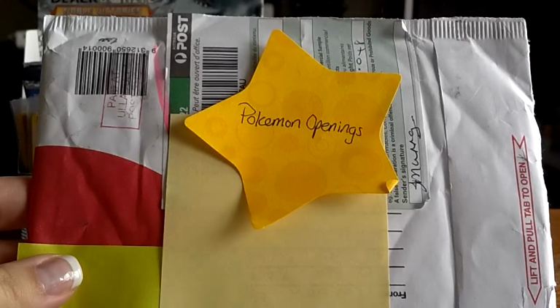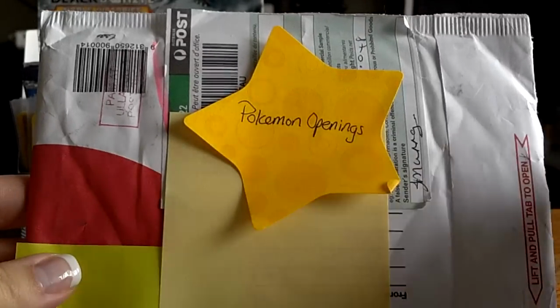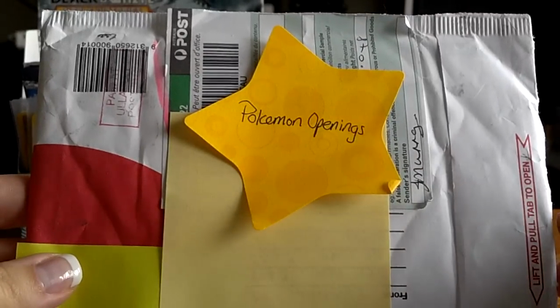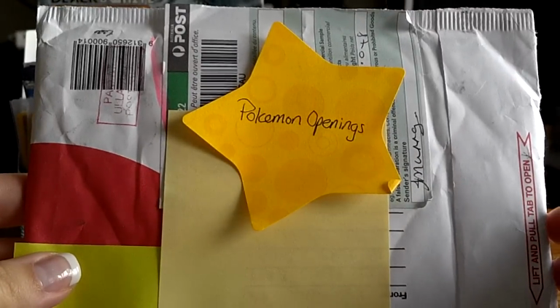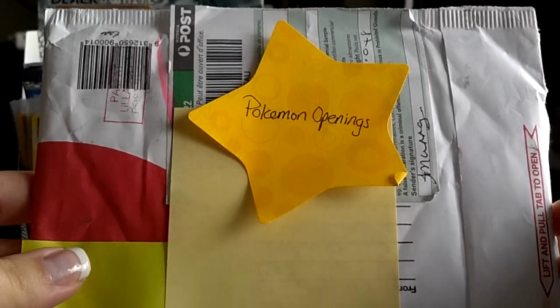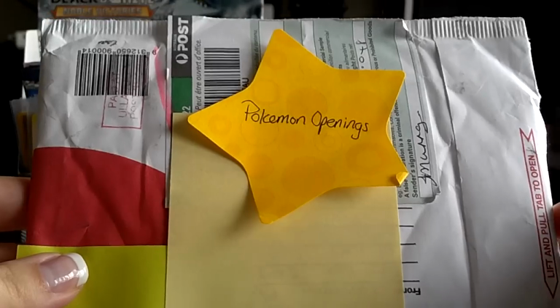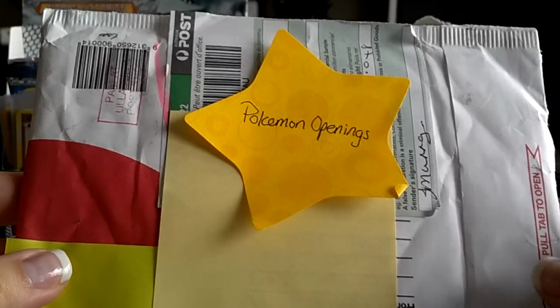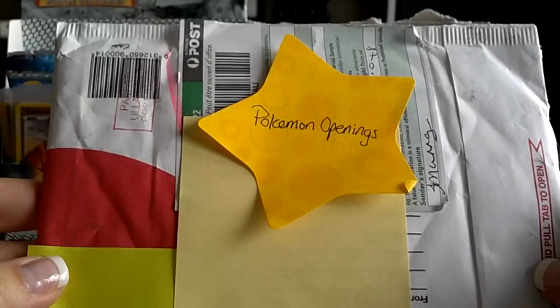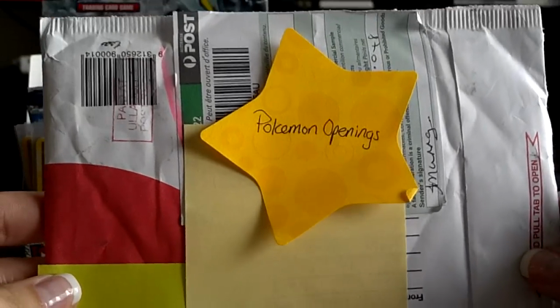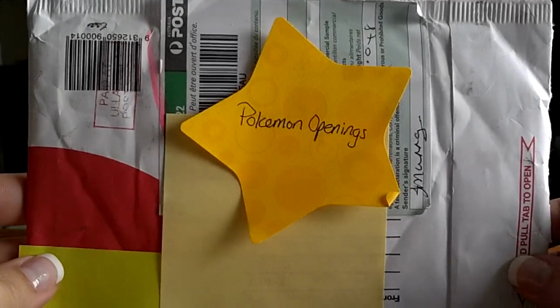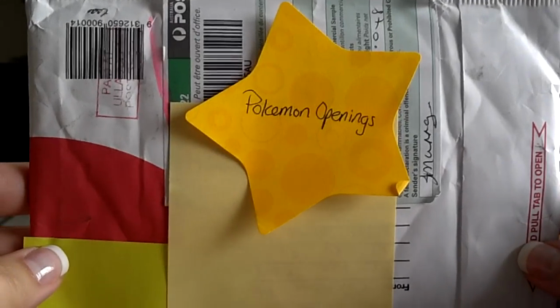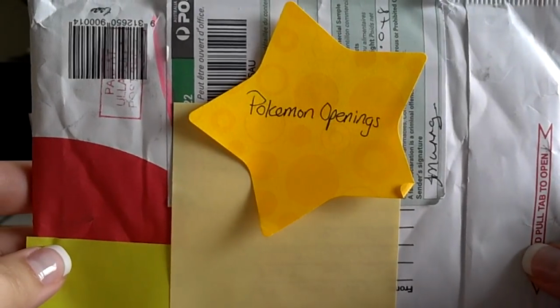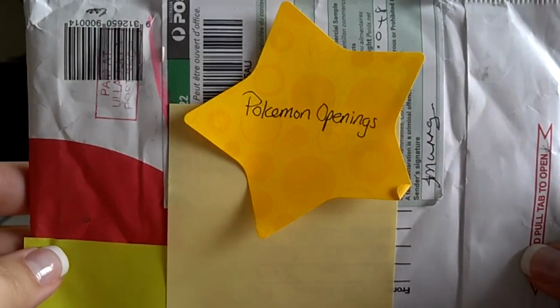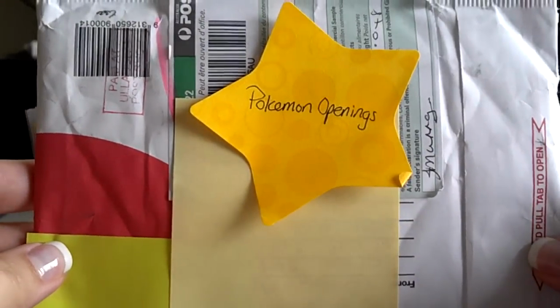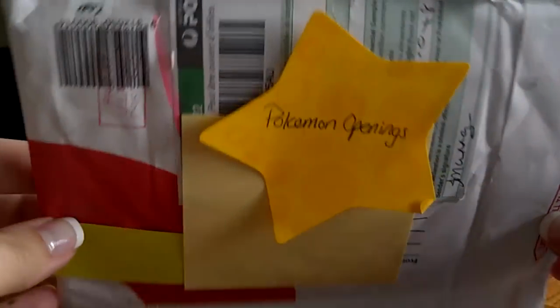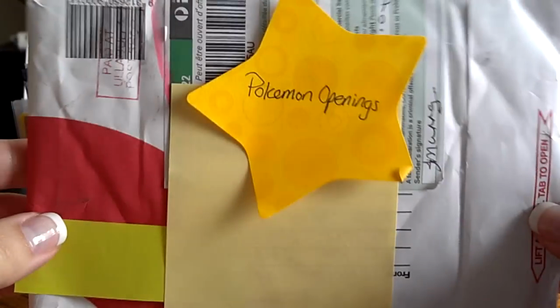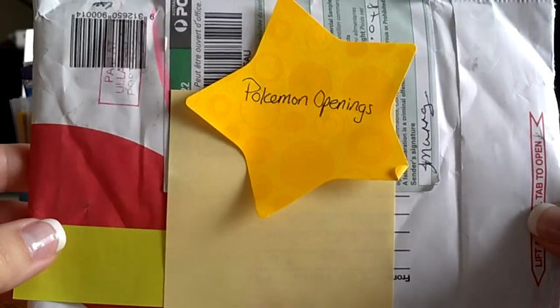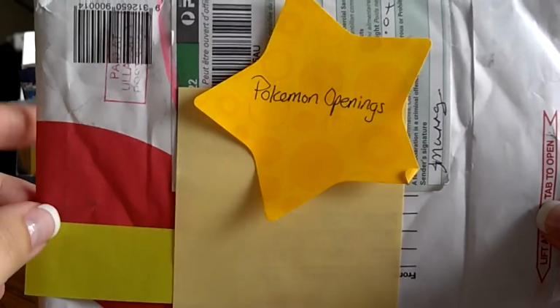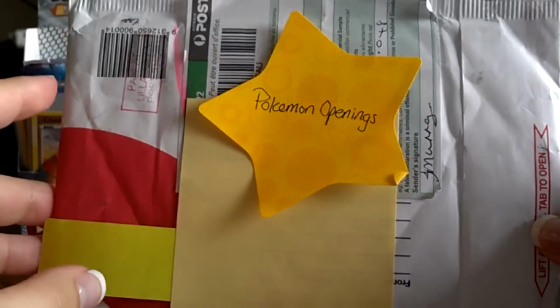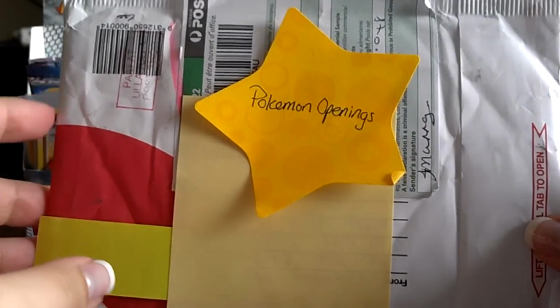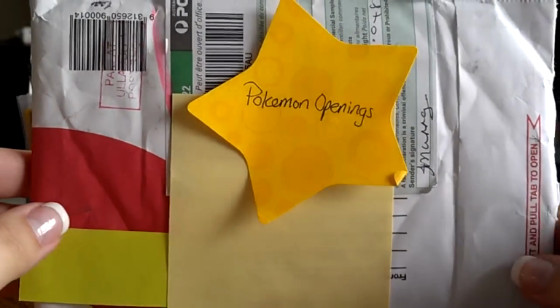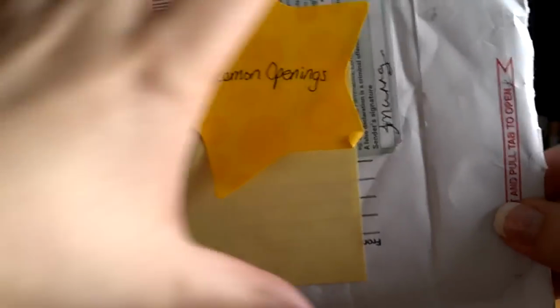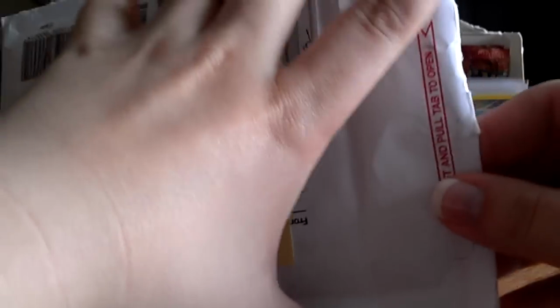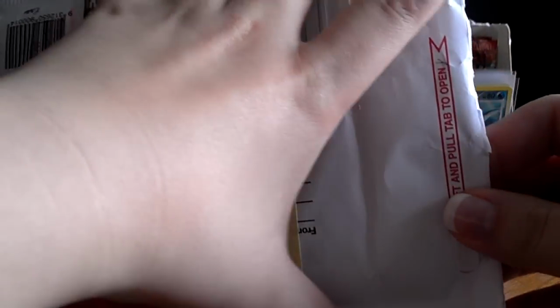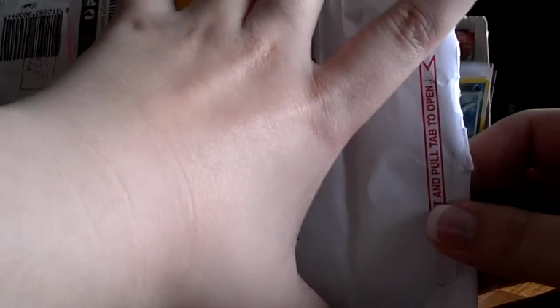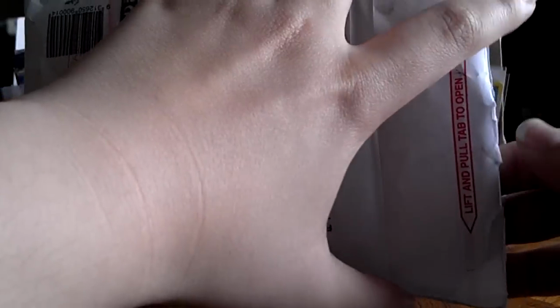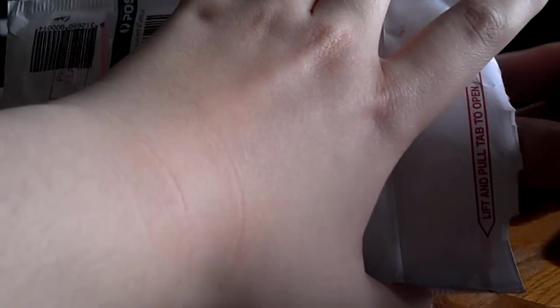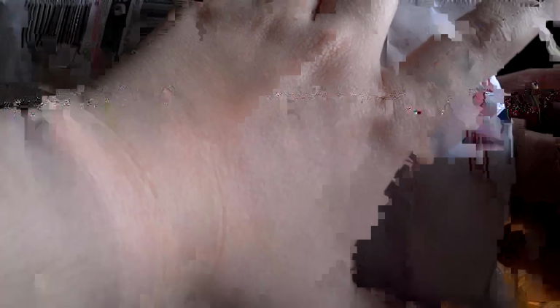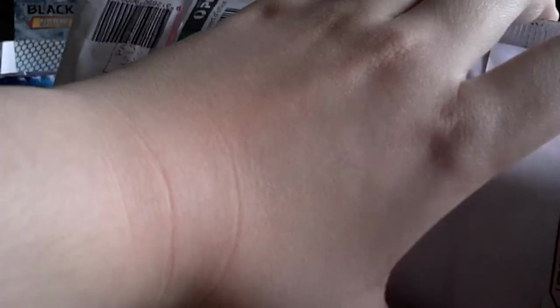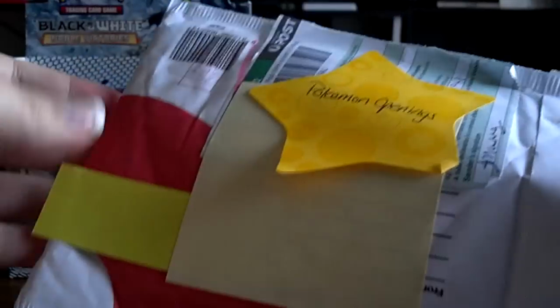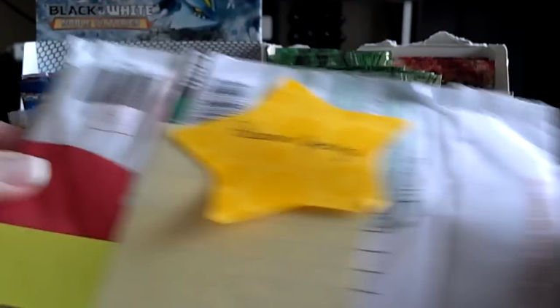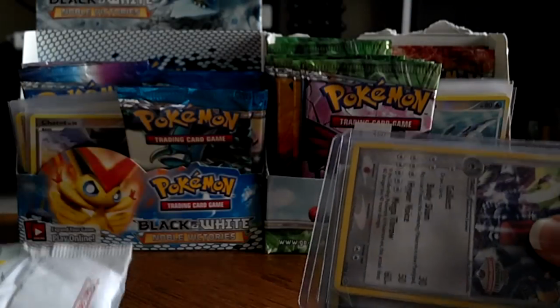Hello everyone! Today I have a TCBM from Australia, of all places, from Pokemon Openings. This is a trade we kind of talked about a while ago. I already opened it just to make sure I knew who it was from. Let's just get into it.